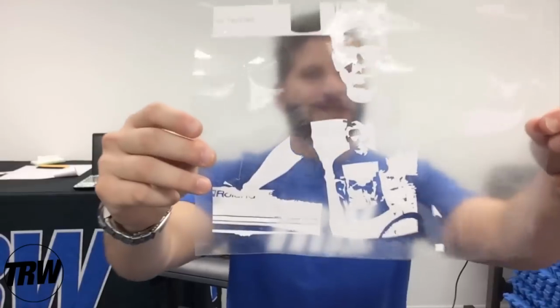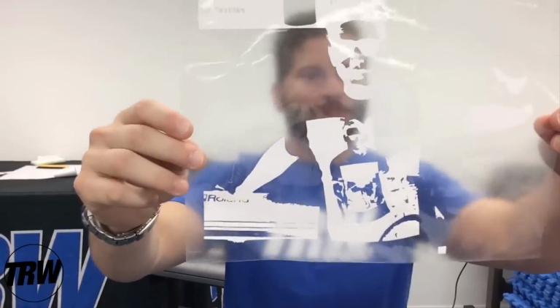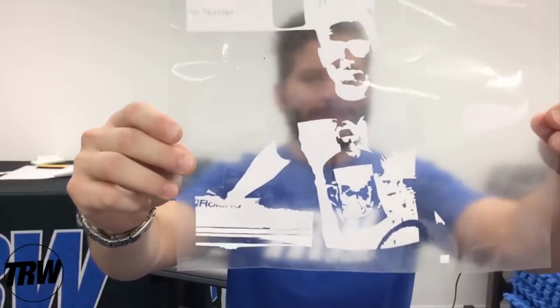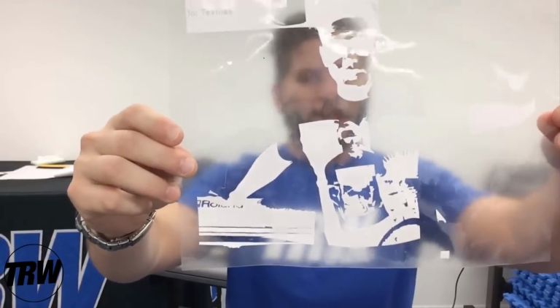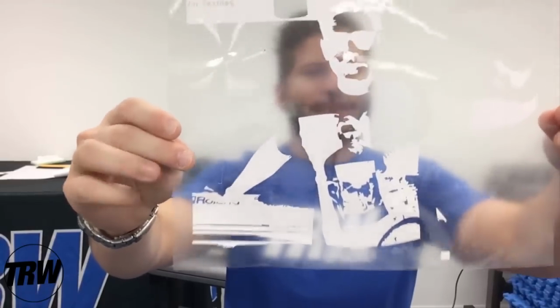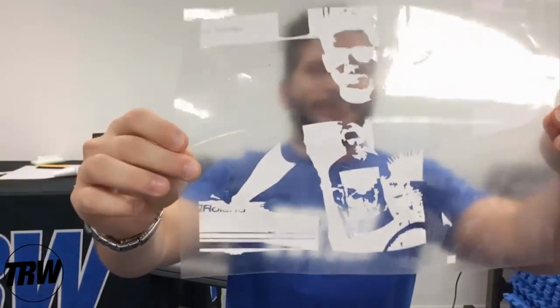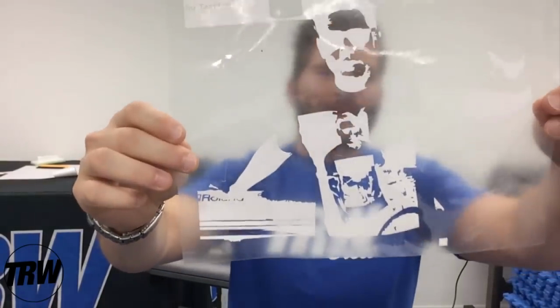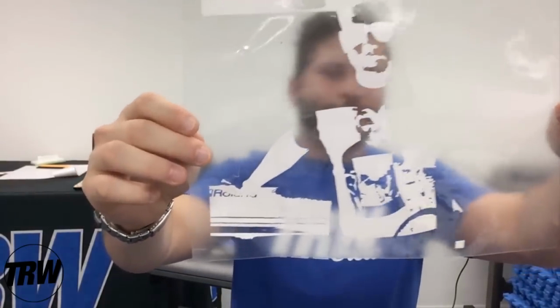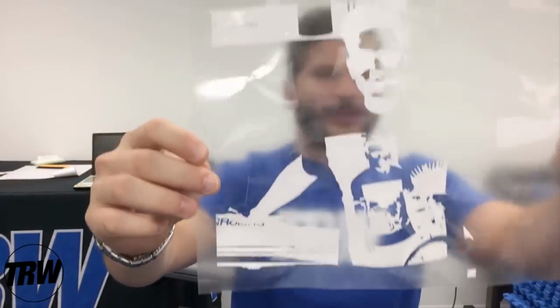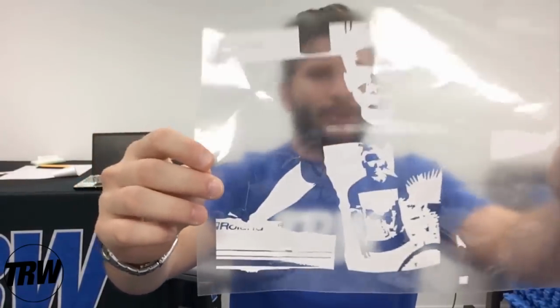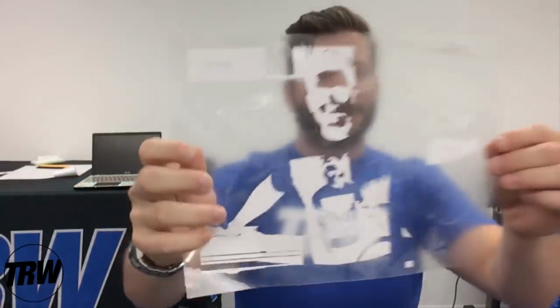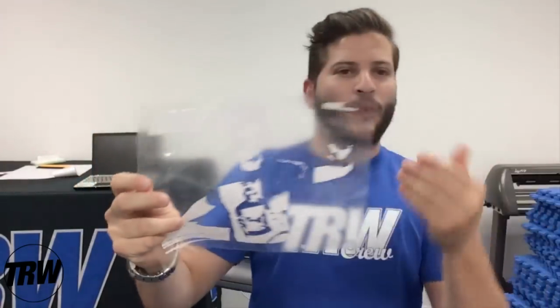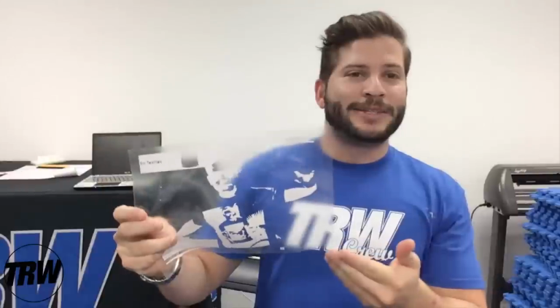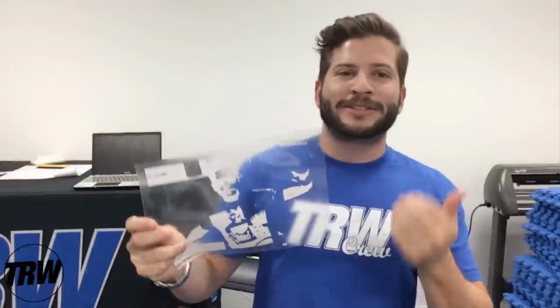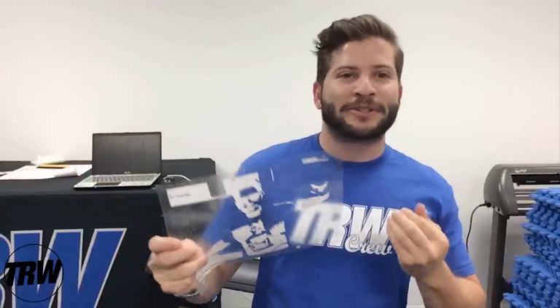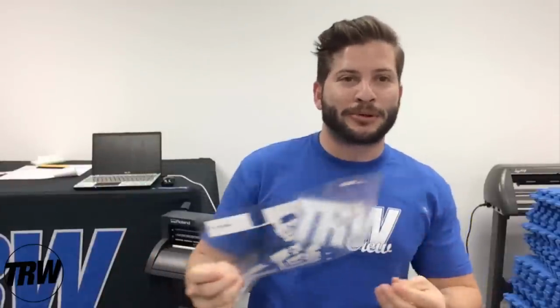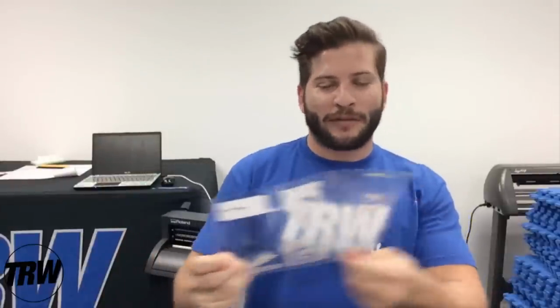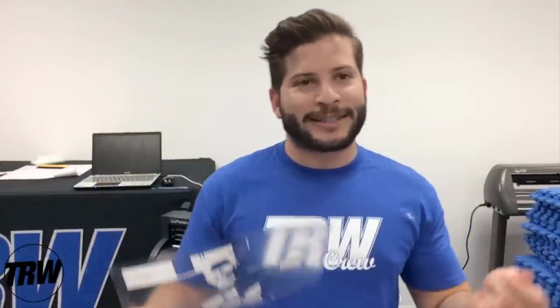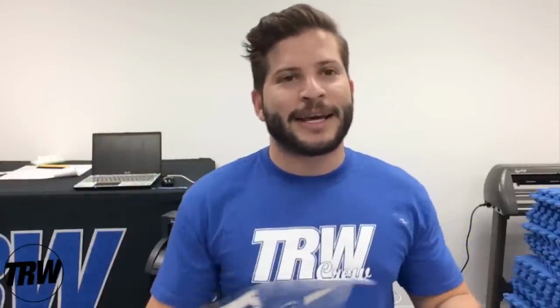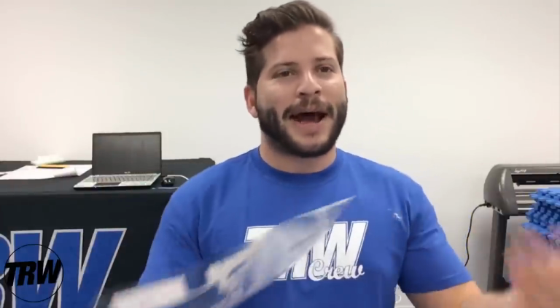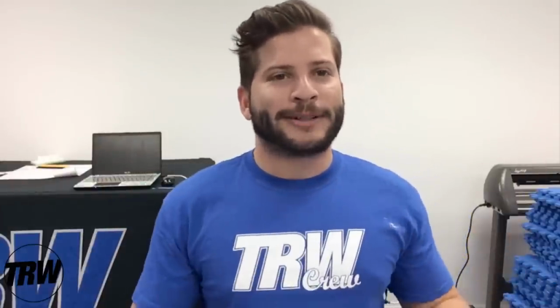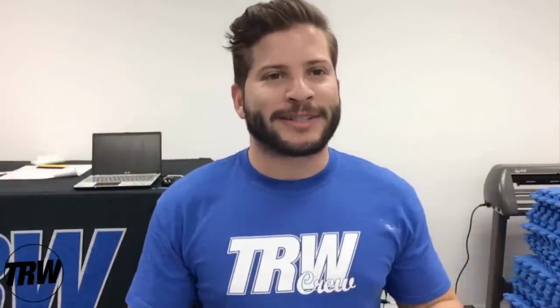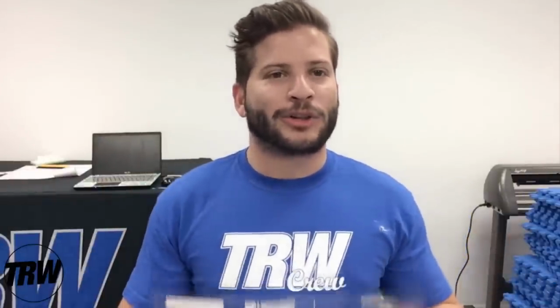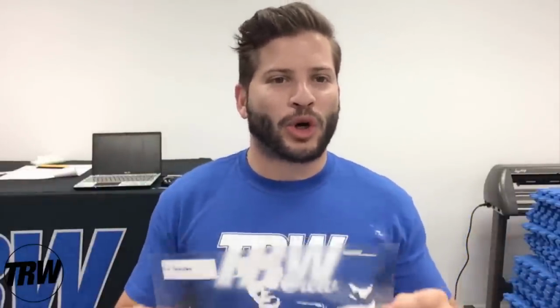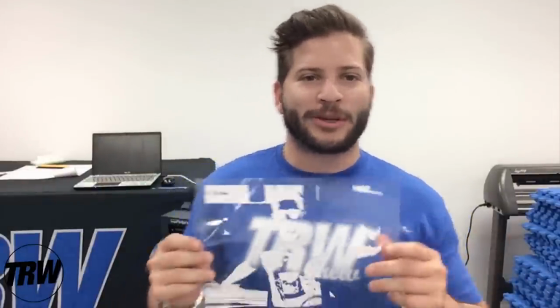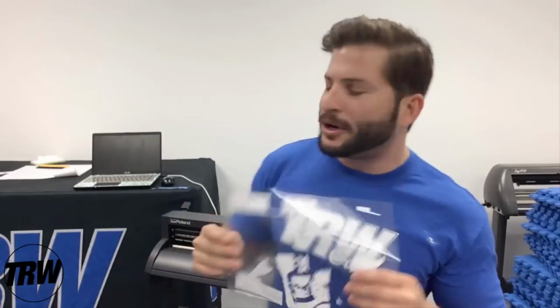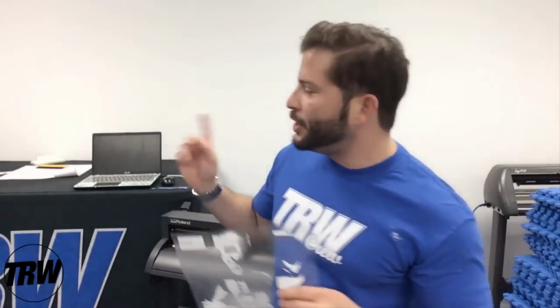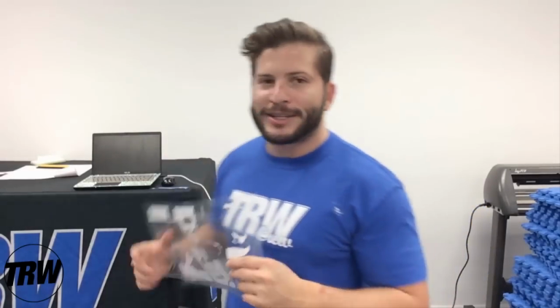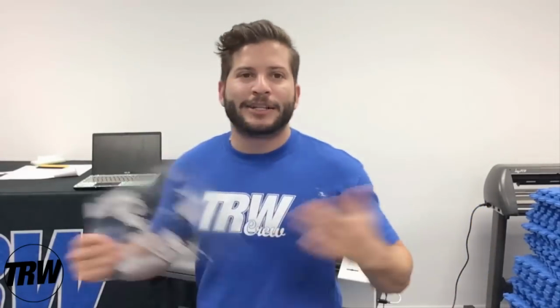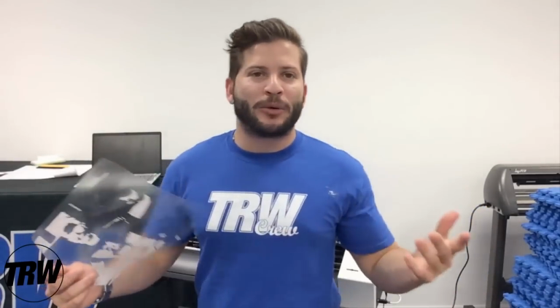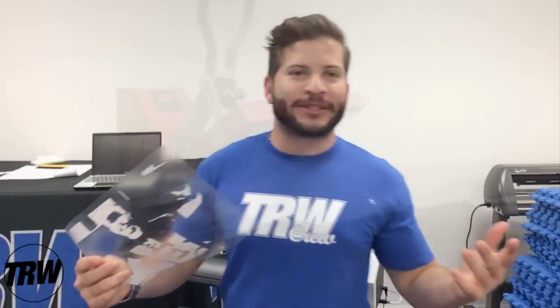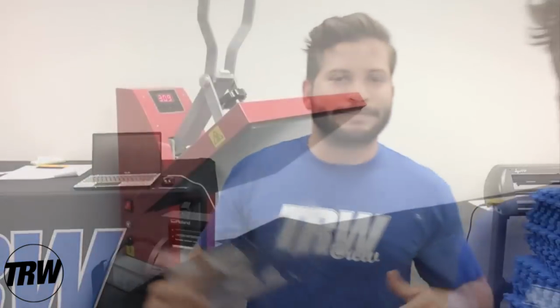There's our finished weeding process. As you can see, there's a lot of detail in this design, but the white Easy Weed makes it very simple to remove the excess material. Now we're ready to press this onto our garment — let's go over to the heat press.